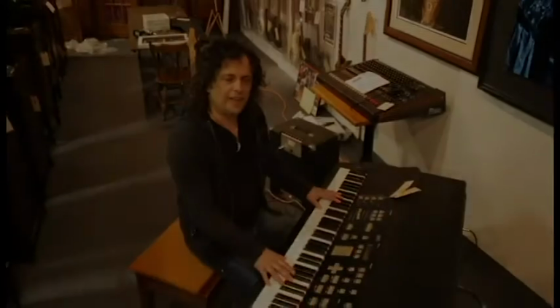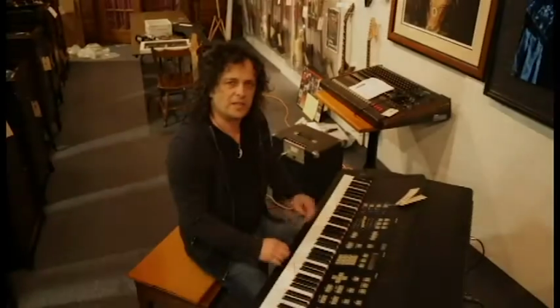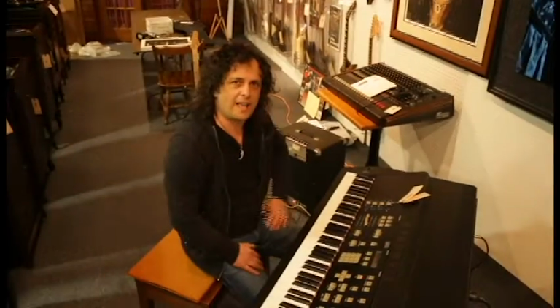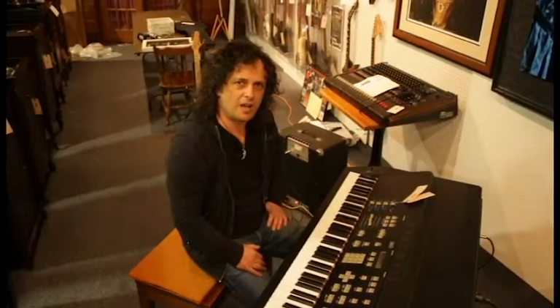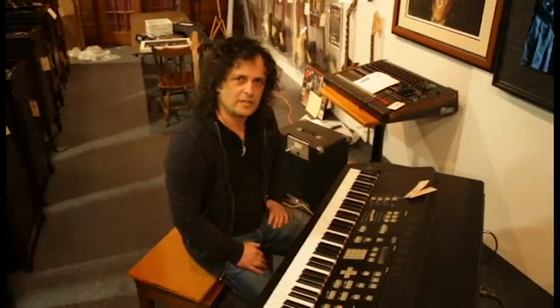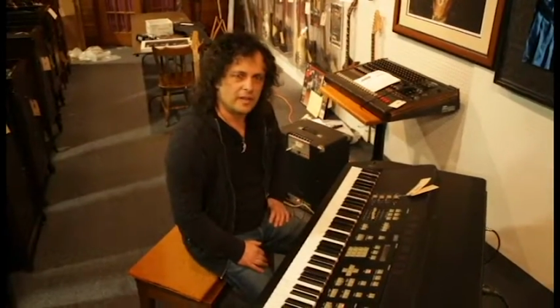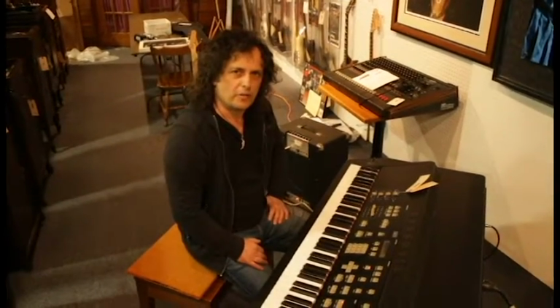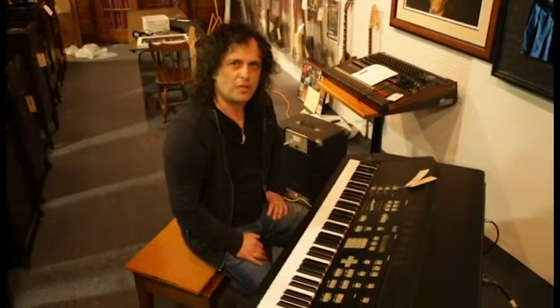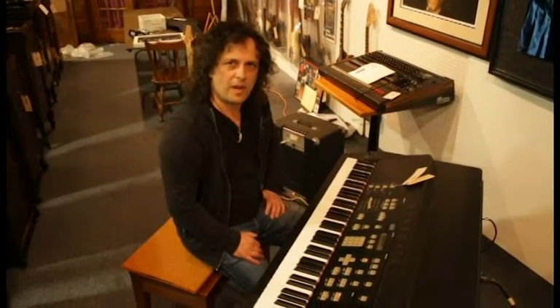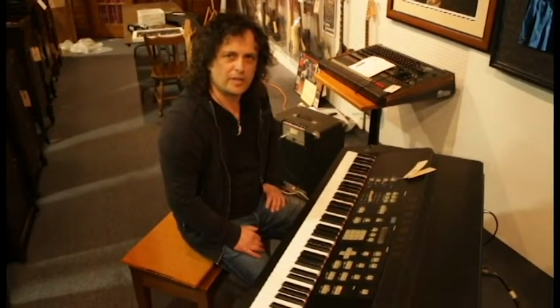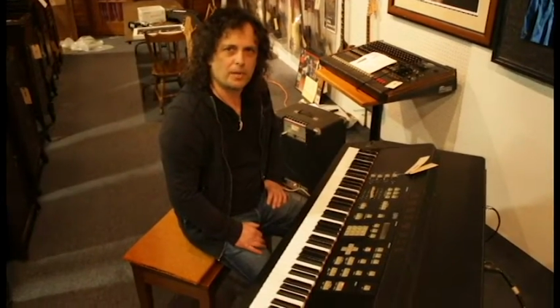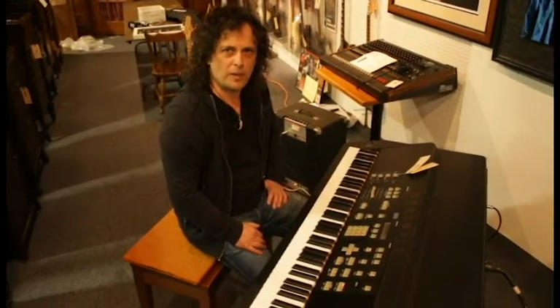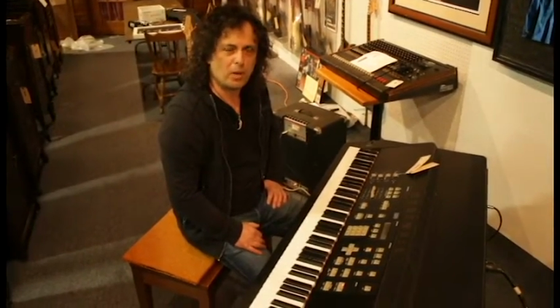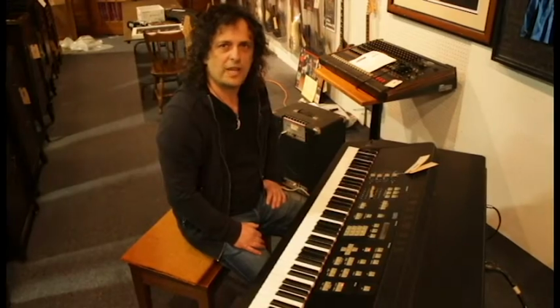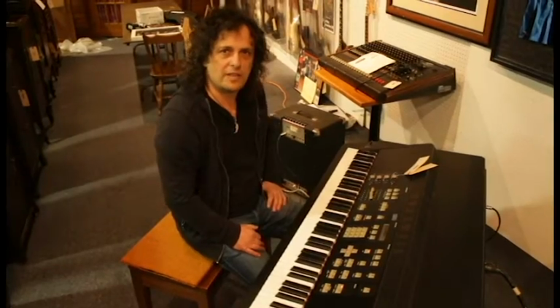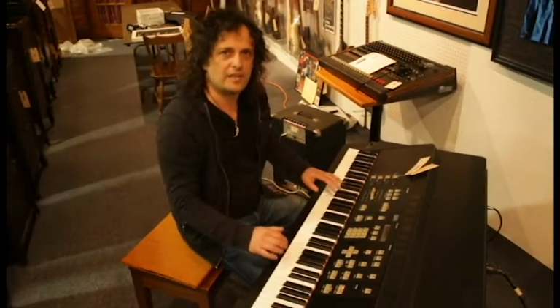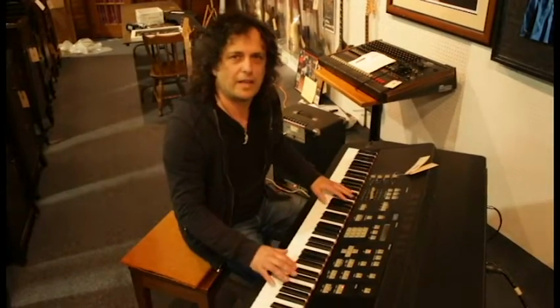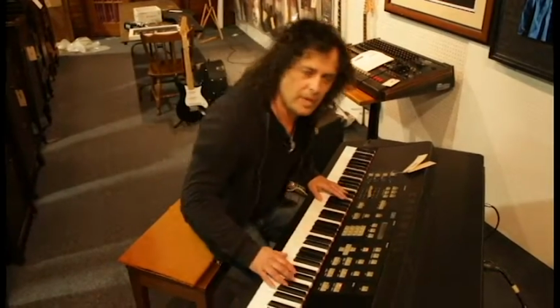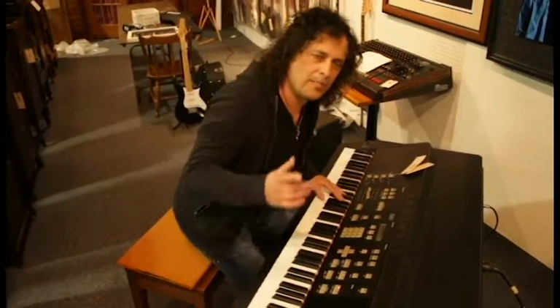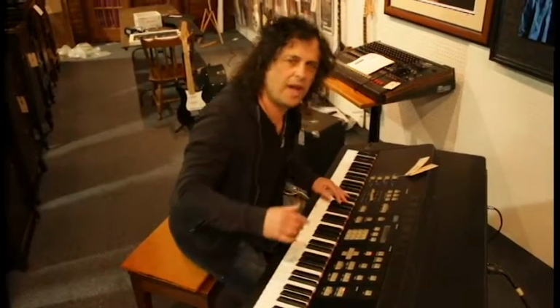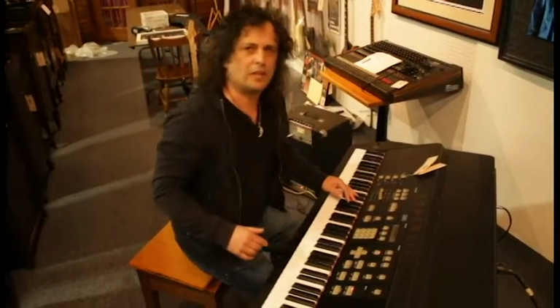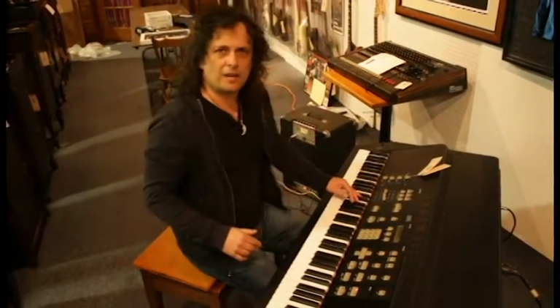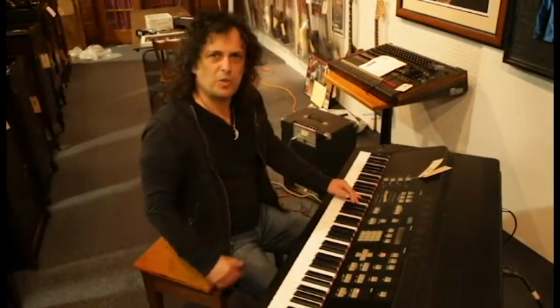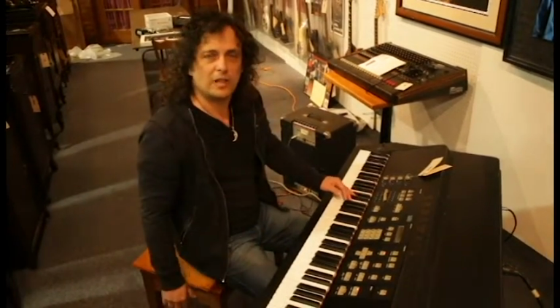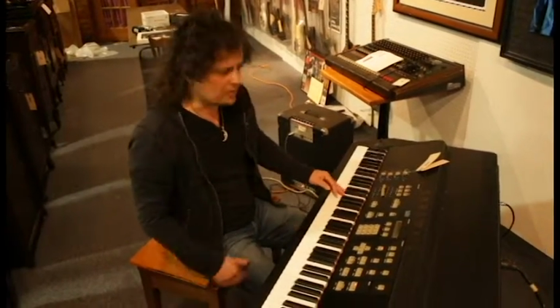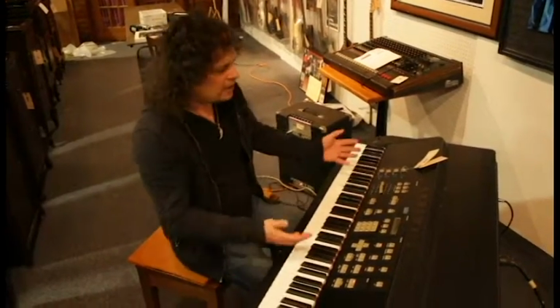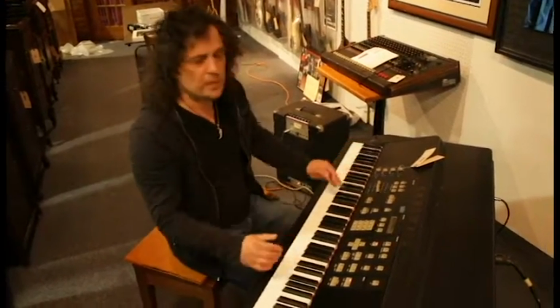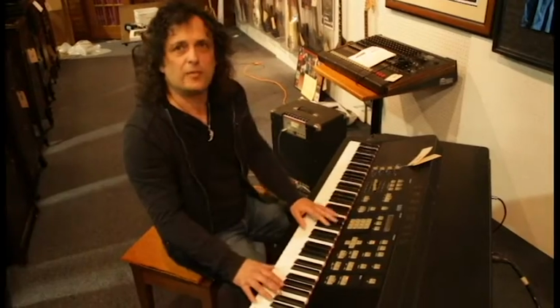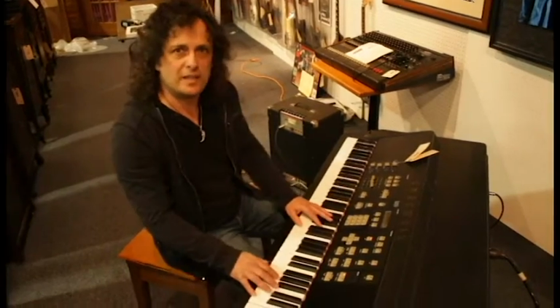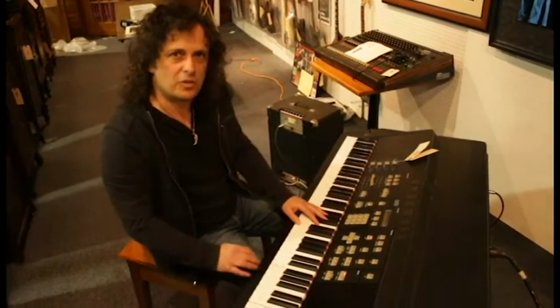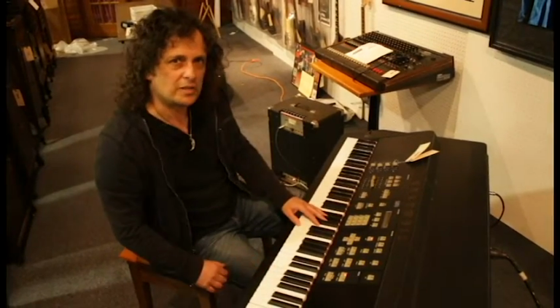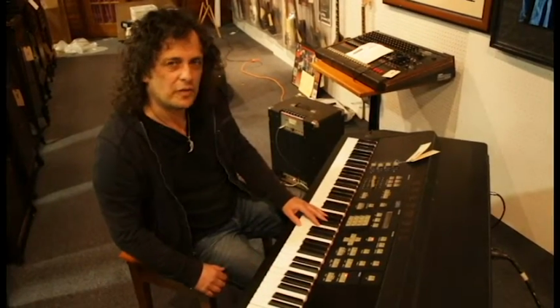Hi, Lou at Donnelly Auctions, here for another great auction coming up in a week — March 18th at 10am. Come on down, there's a lot of great musical items. Here's a piece from the 80's, a Kurzweil 250.